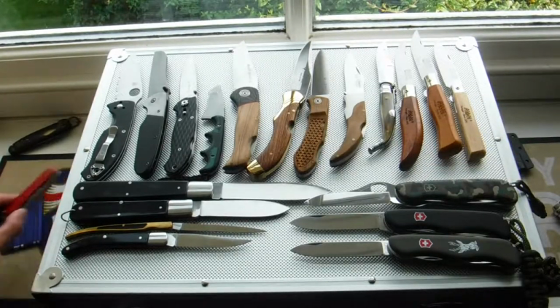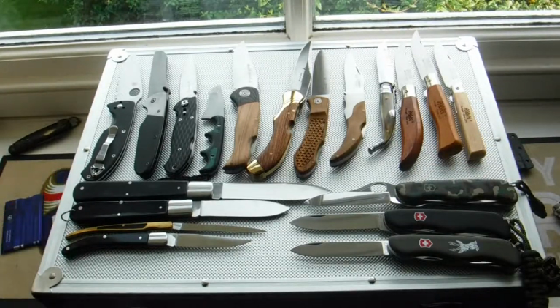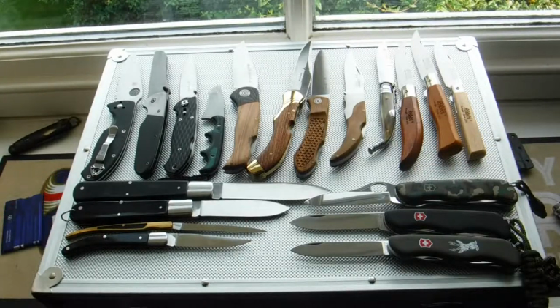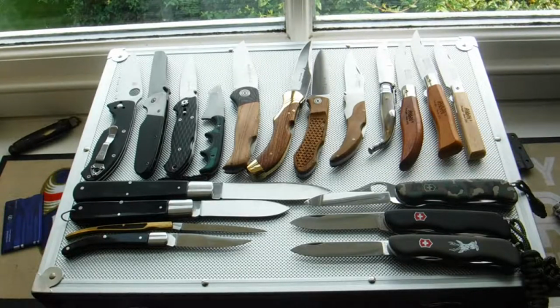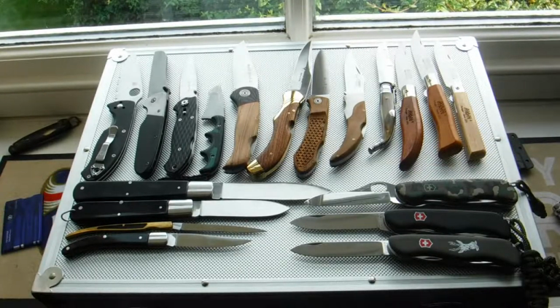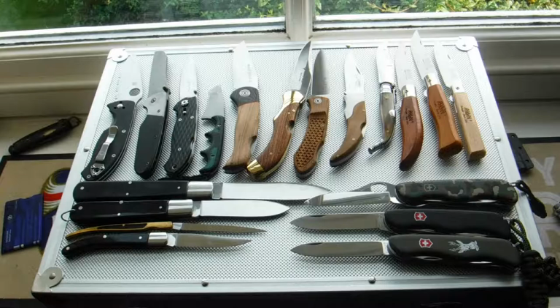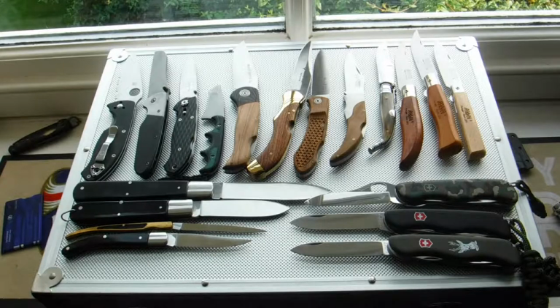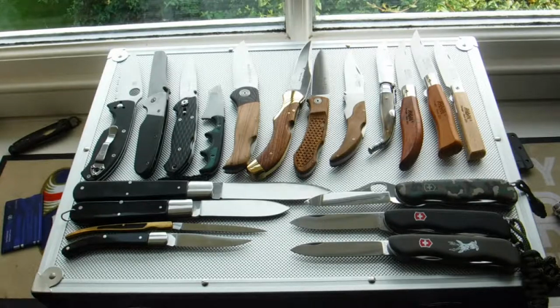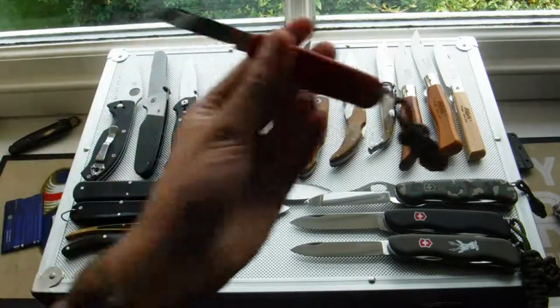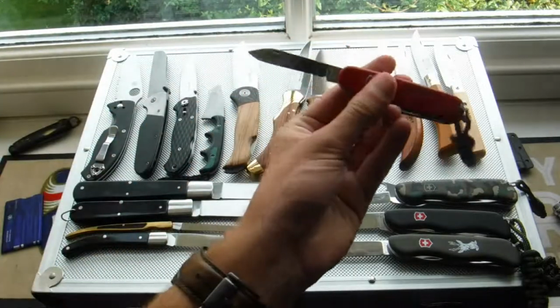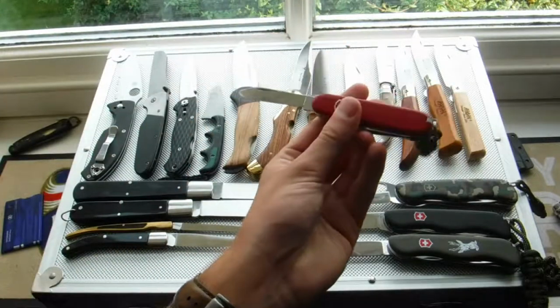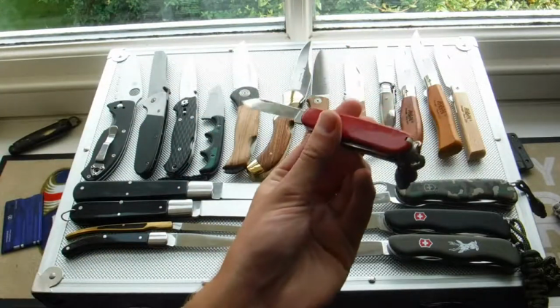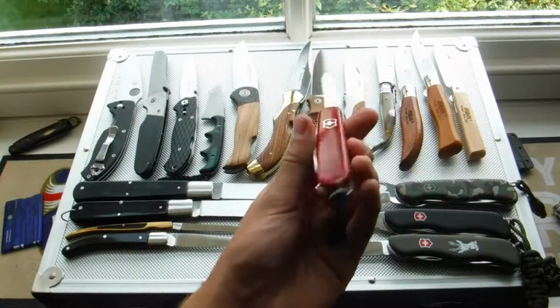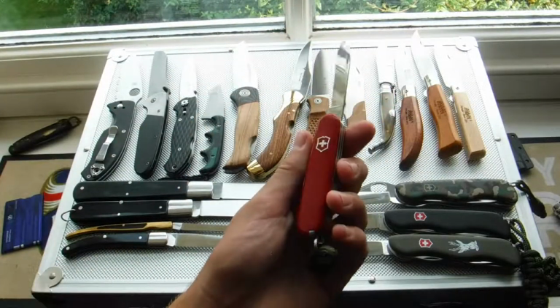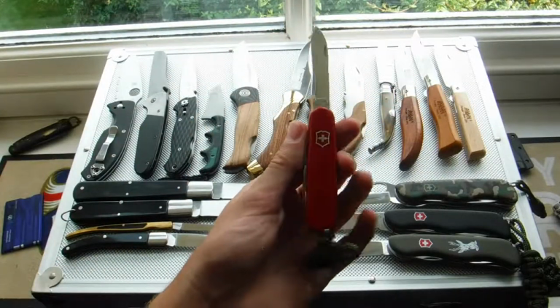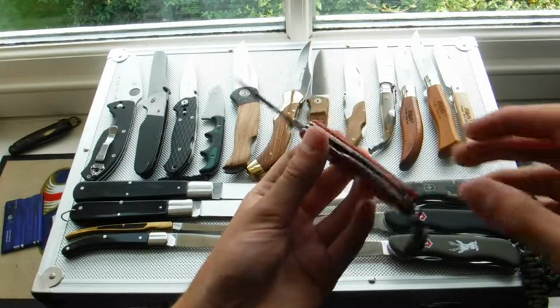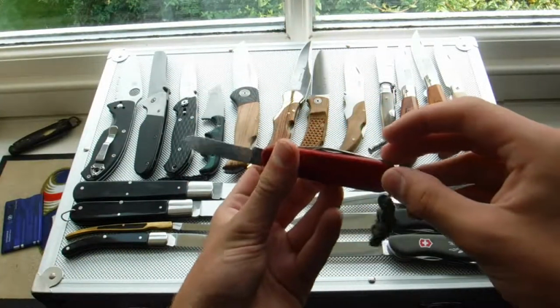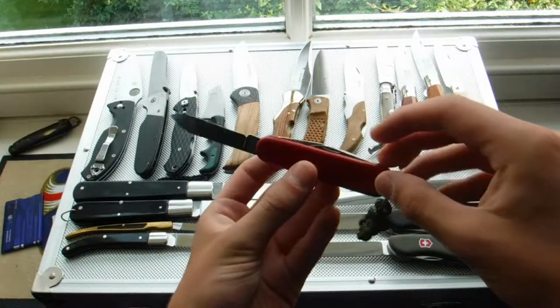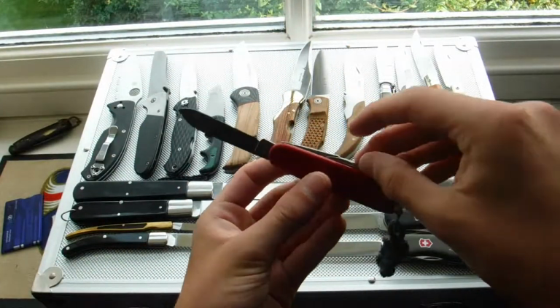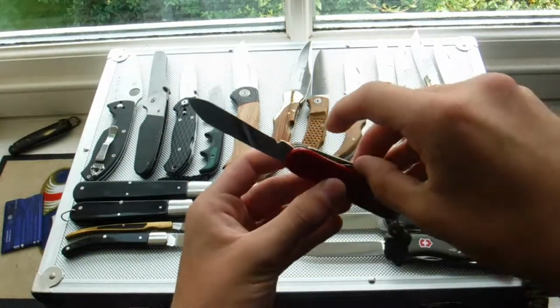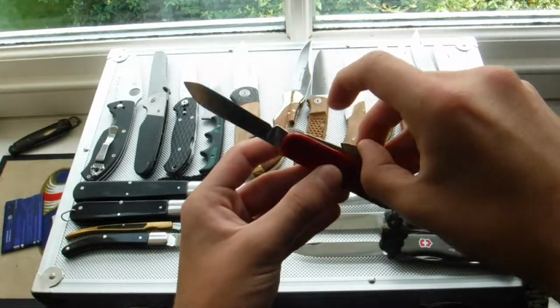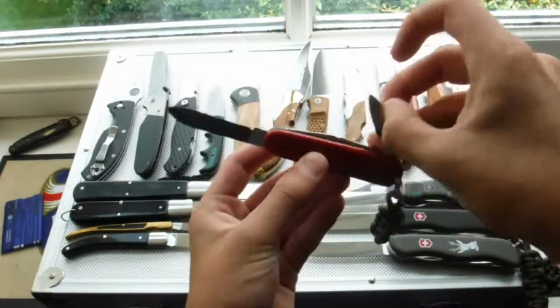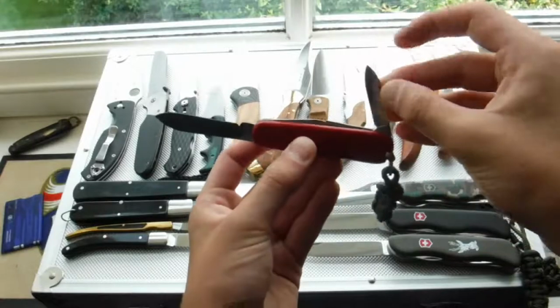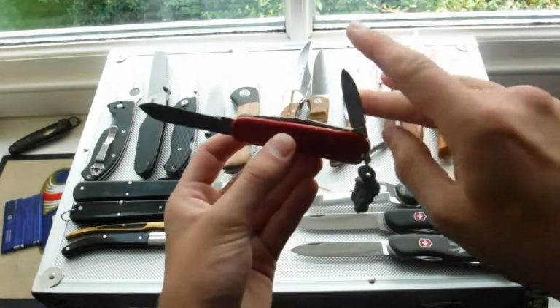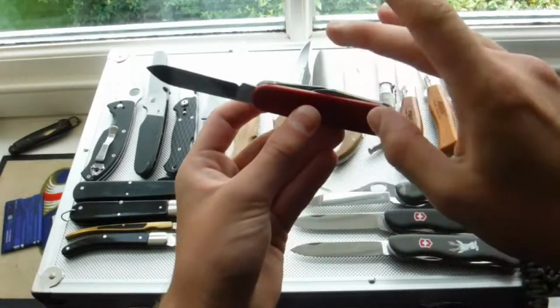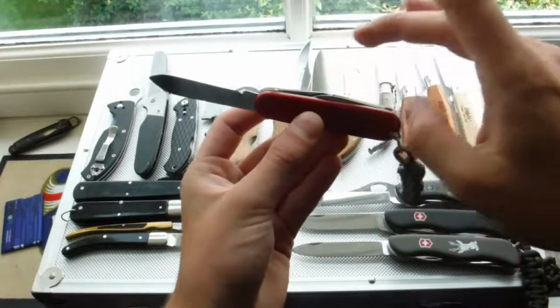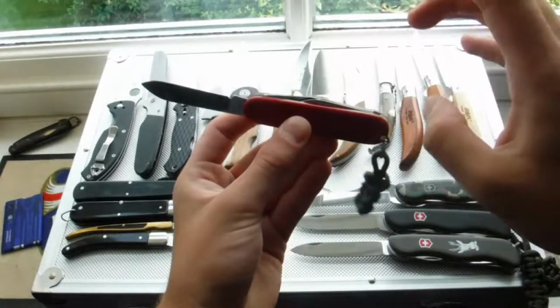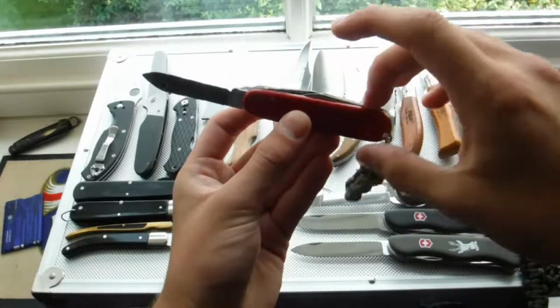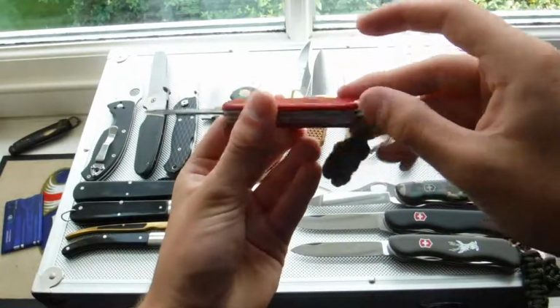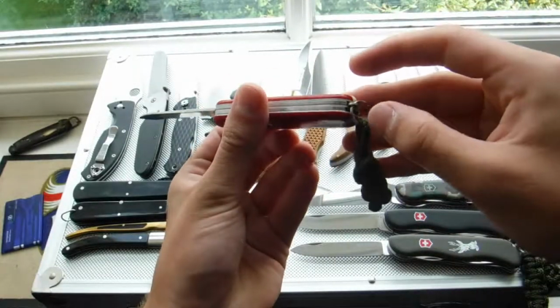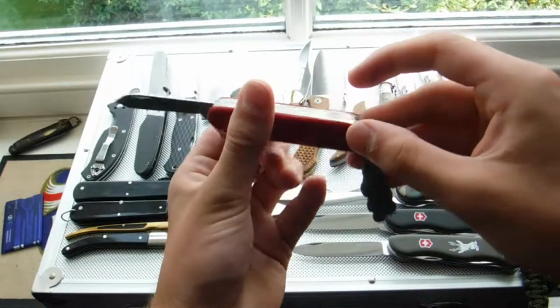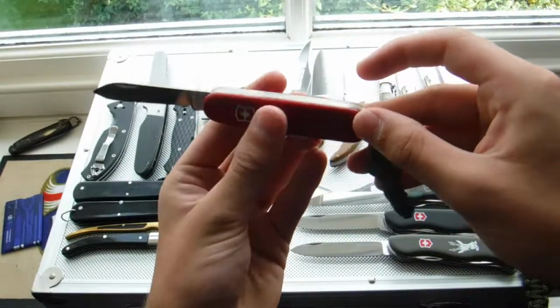And that's my first non-locking knife — this is the Recruit. Very small. You've just got a main blade, little blade, corkscrew, bottle opener, and that's really it.